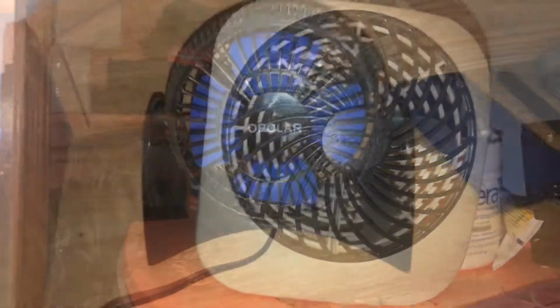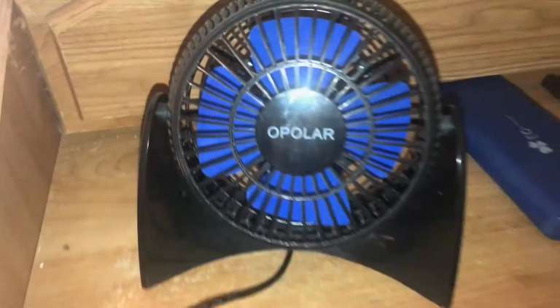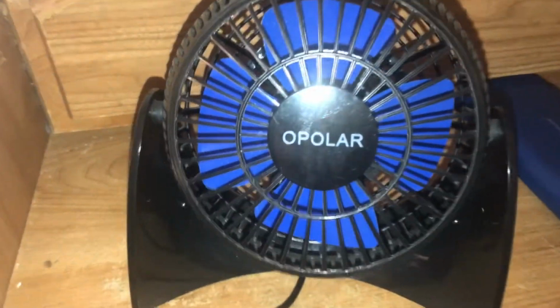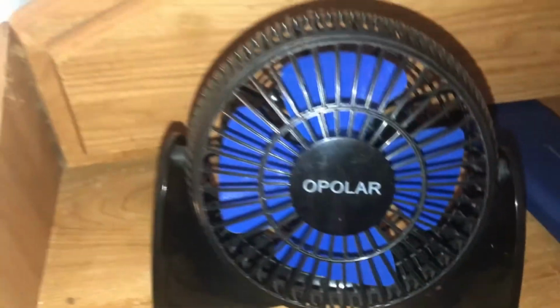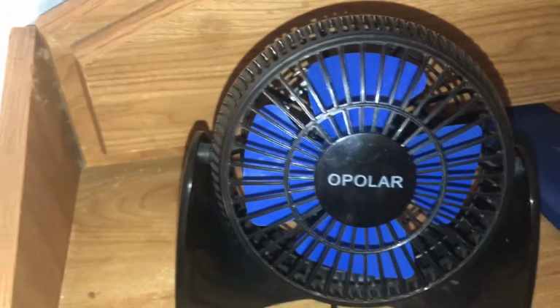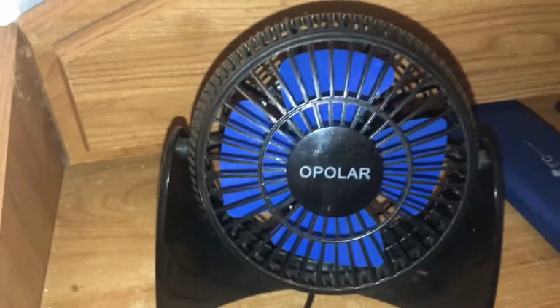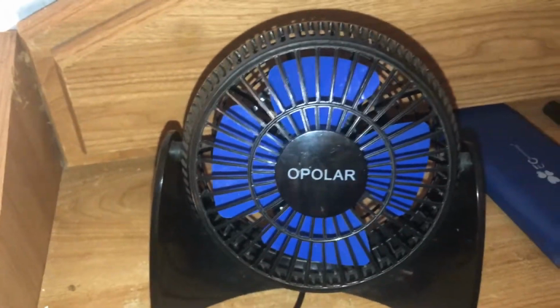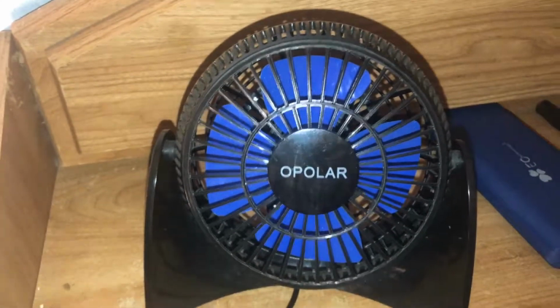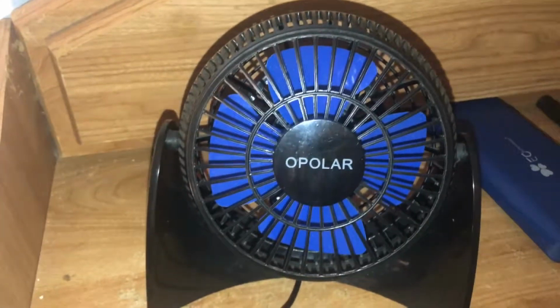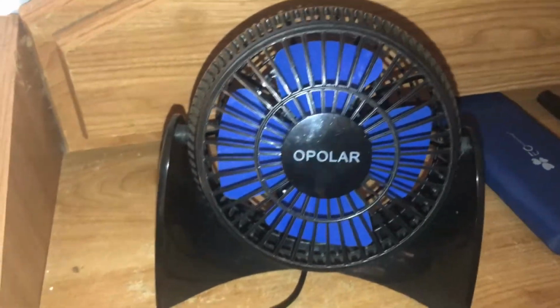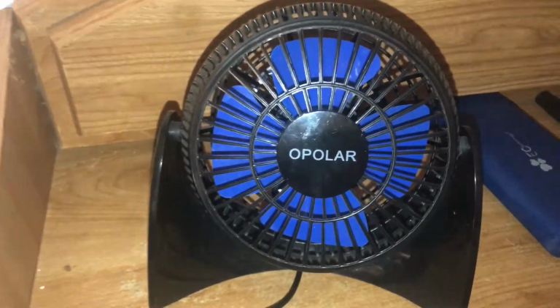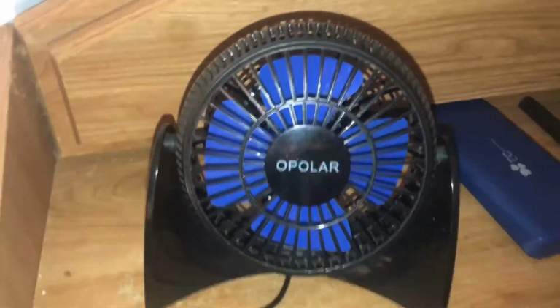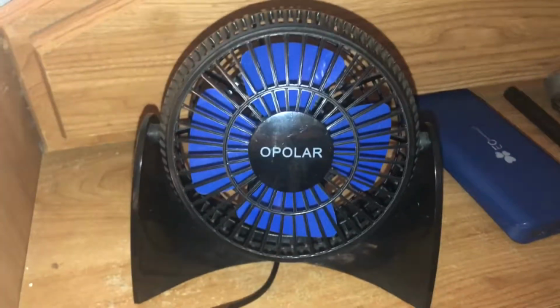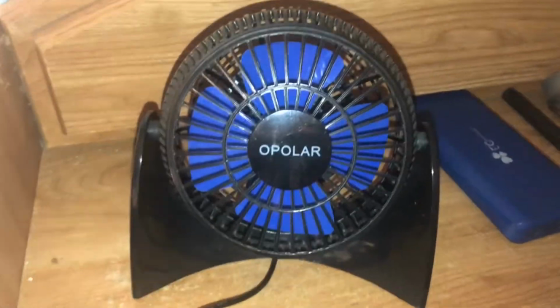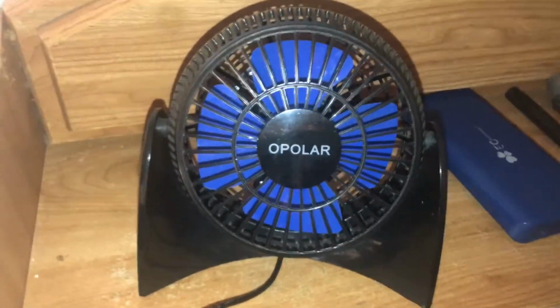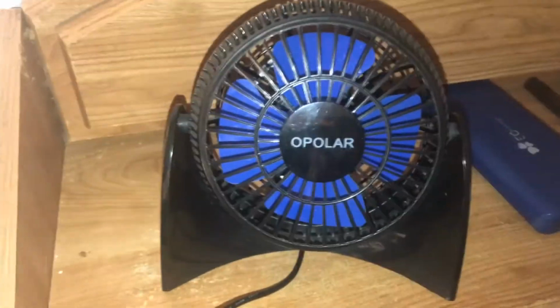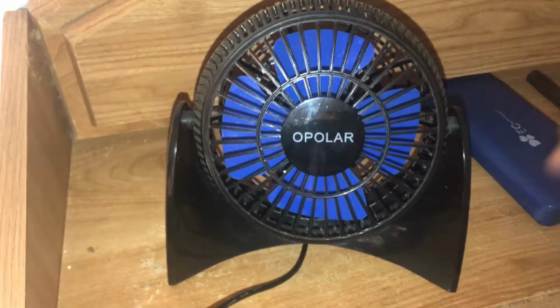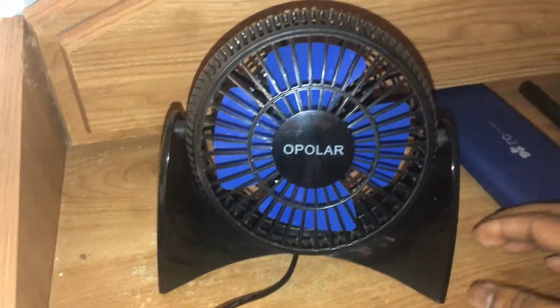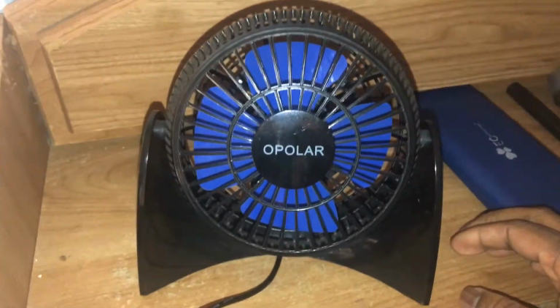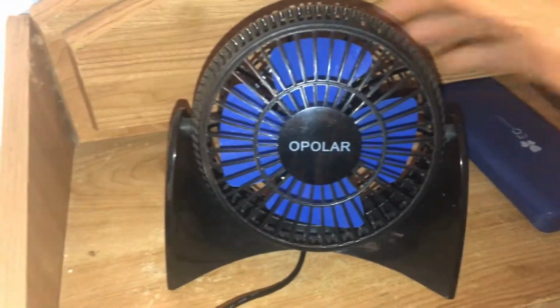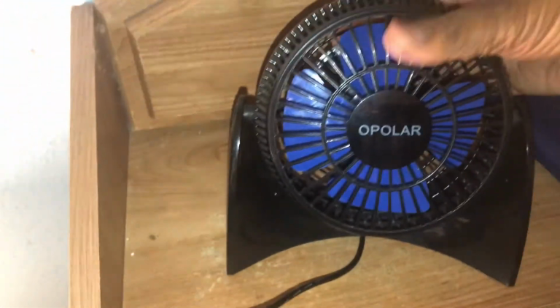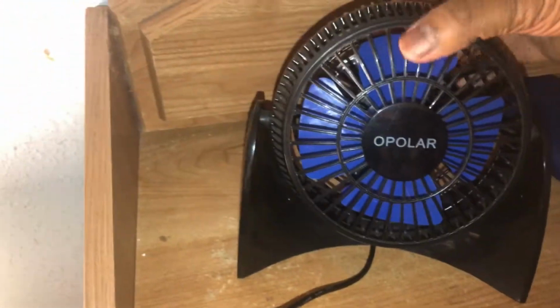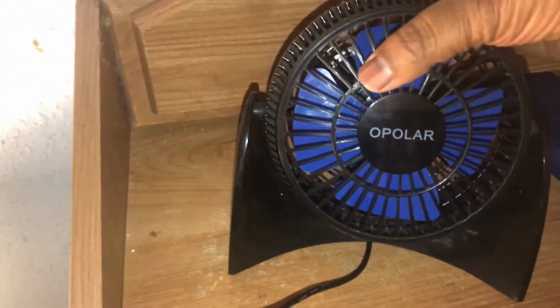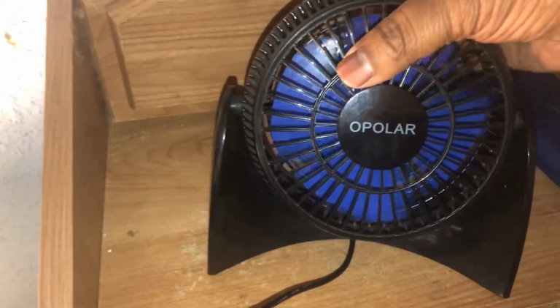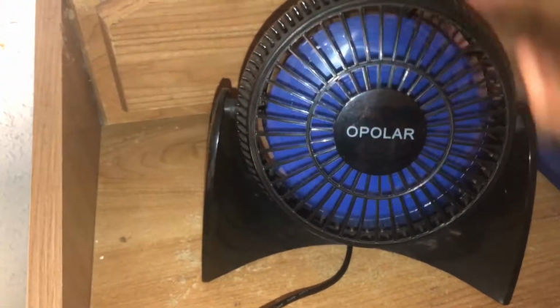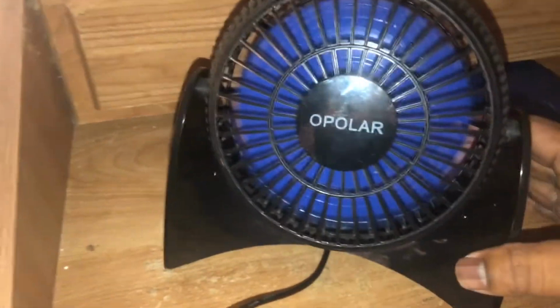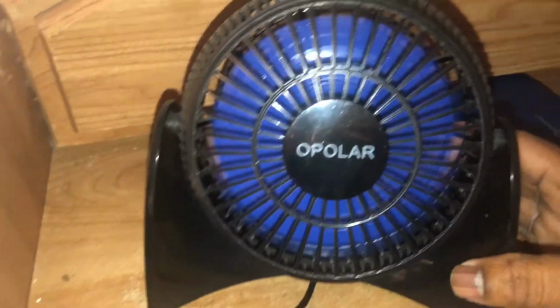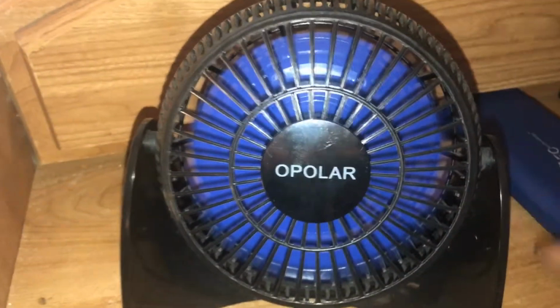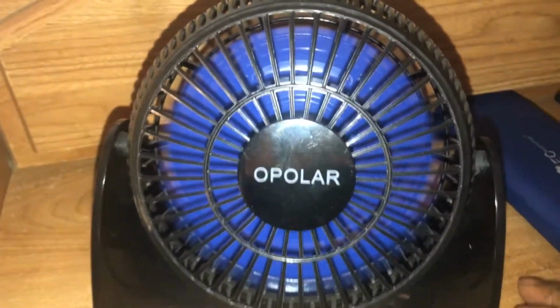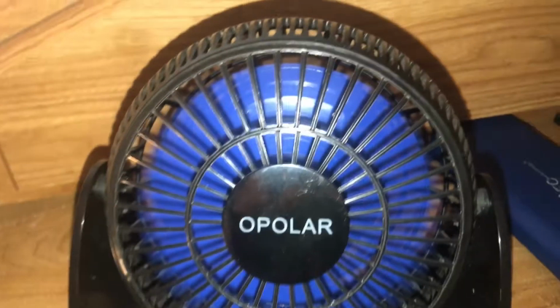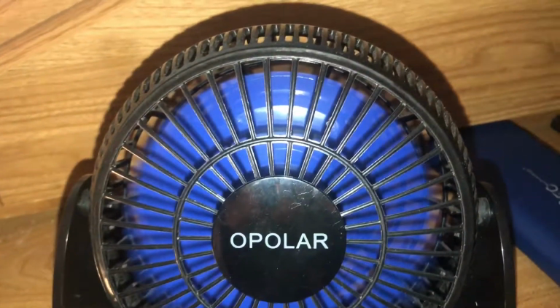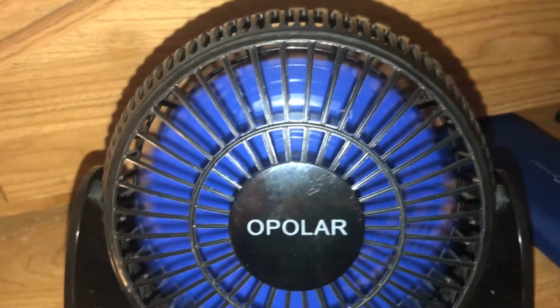Here is a Polar fan that I got two years ago in 2017. So let's go ahead and run it. It has royal blue blades and two speeds. This is high speed.